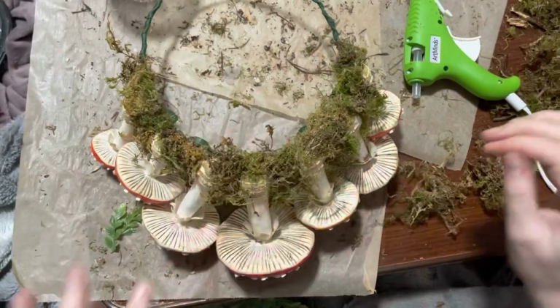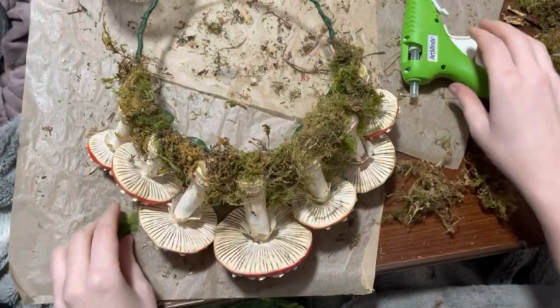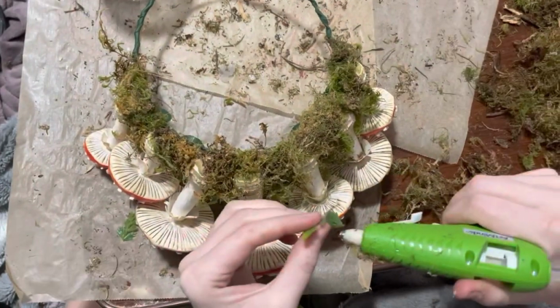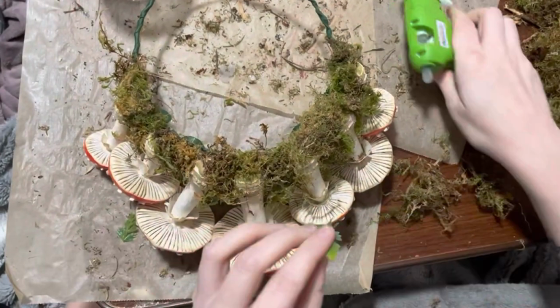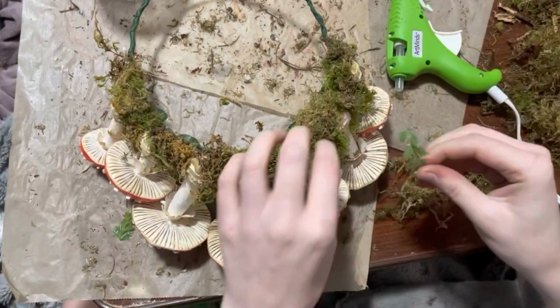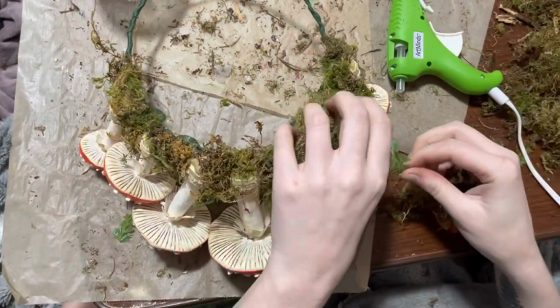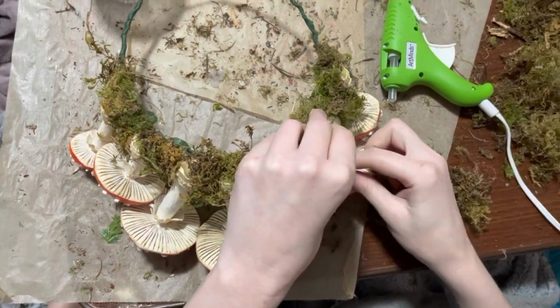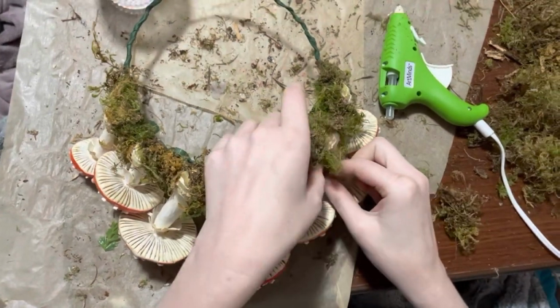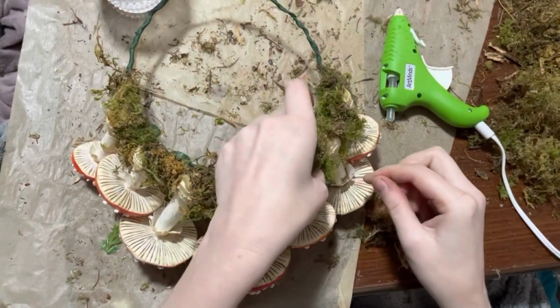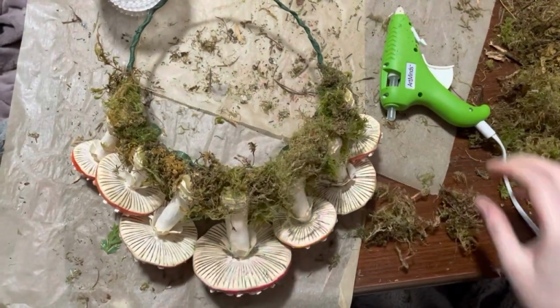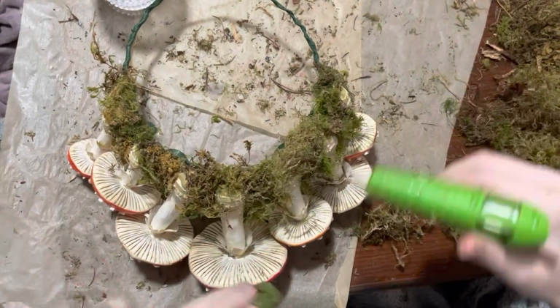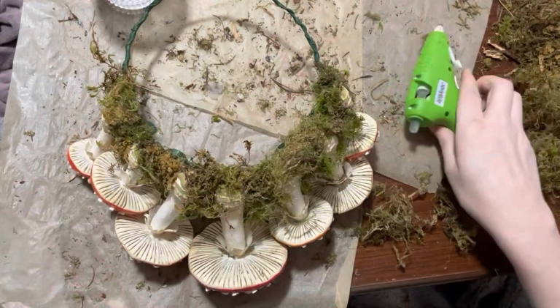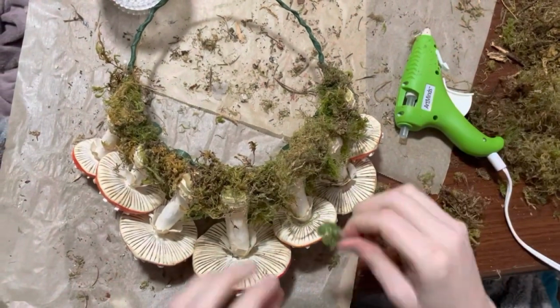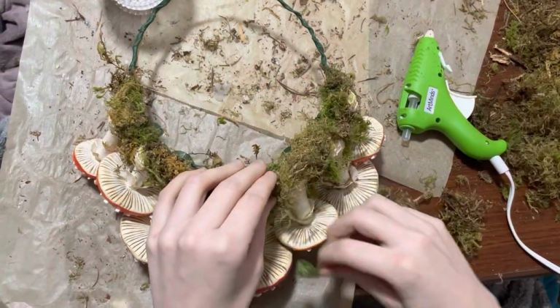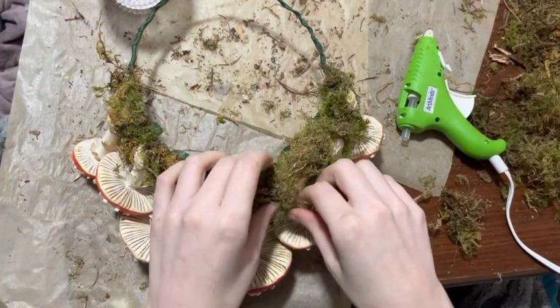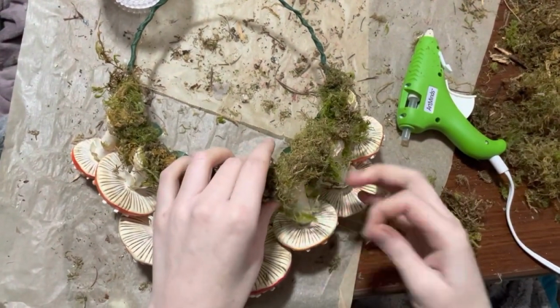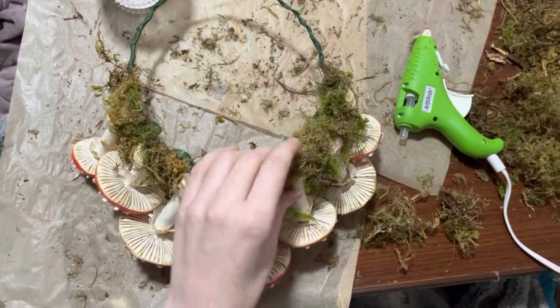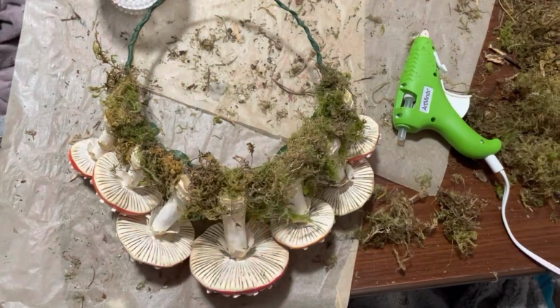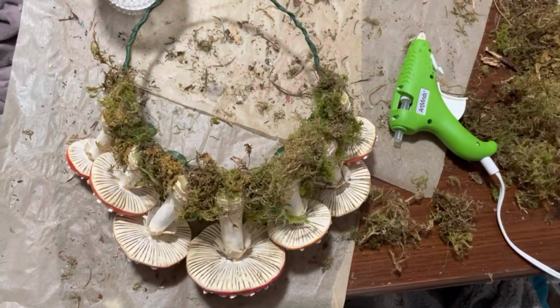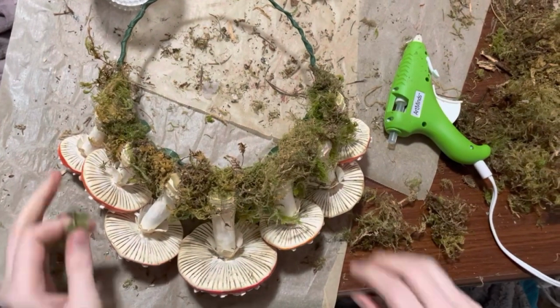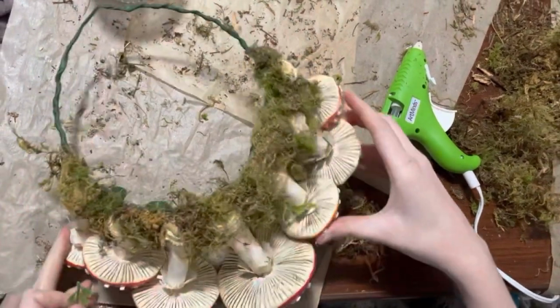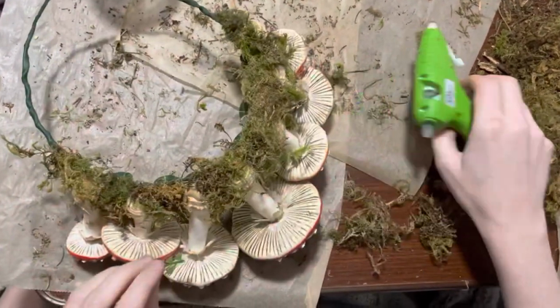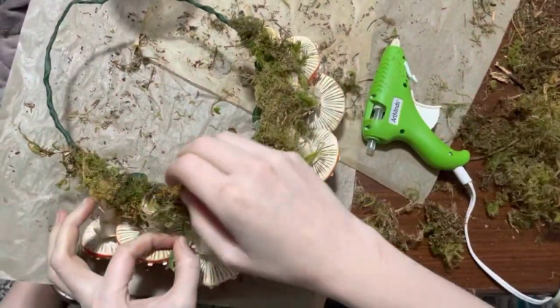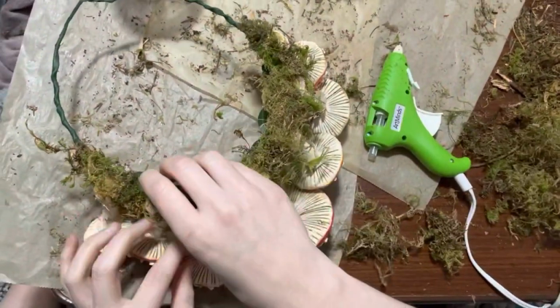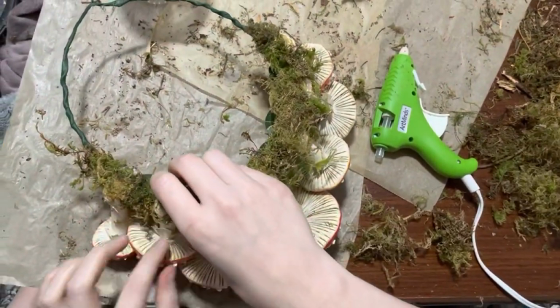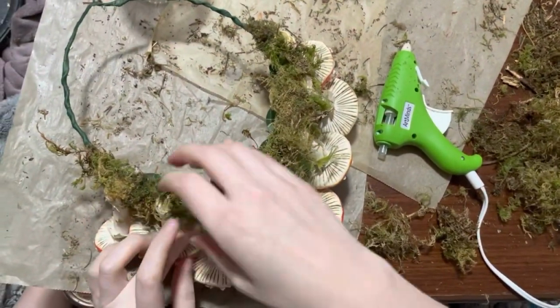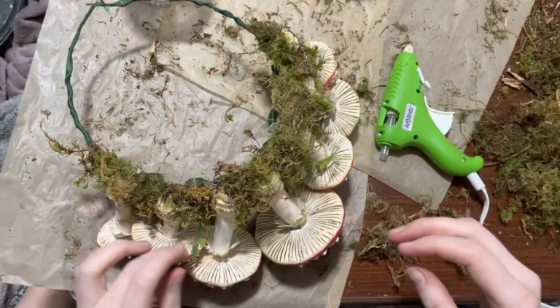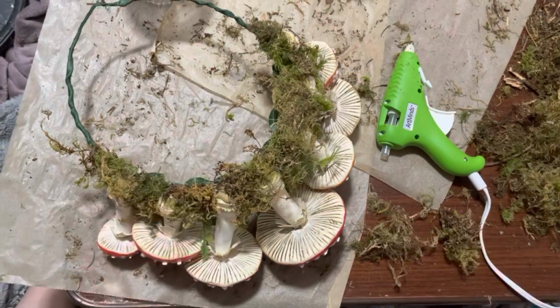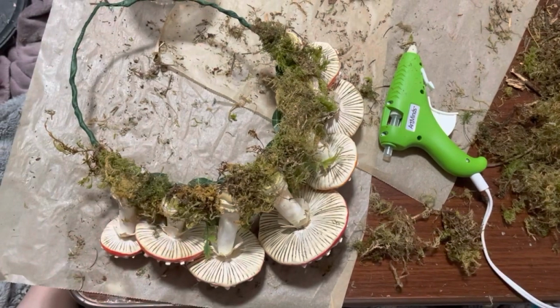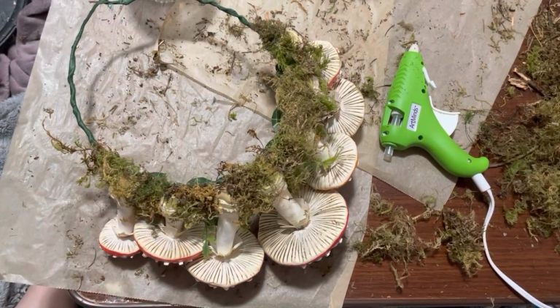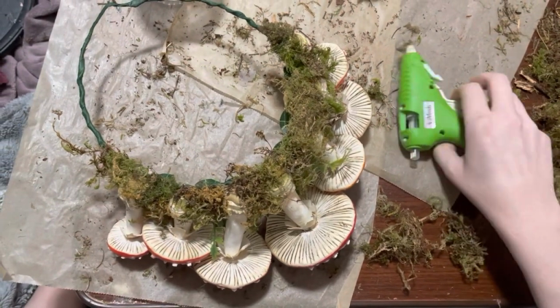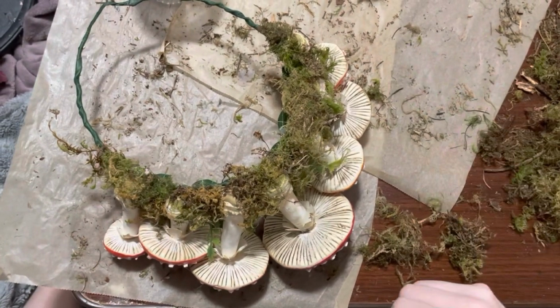I also wanted to add some extra details, so I cut small pieces of a faux fern garland and added the little ferns to the moss, kind of covering up parts of the mushrooms and peeking out from the moss in a kind of organic, natural way.